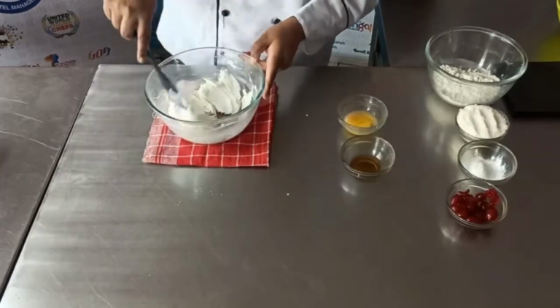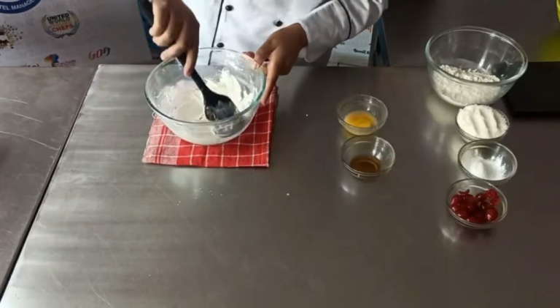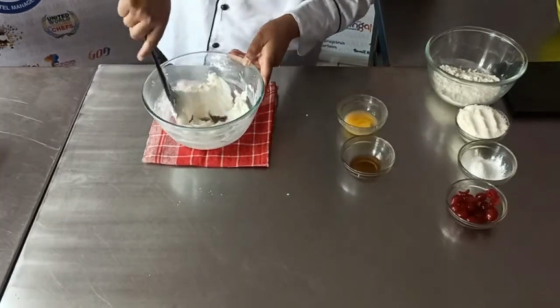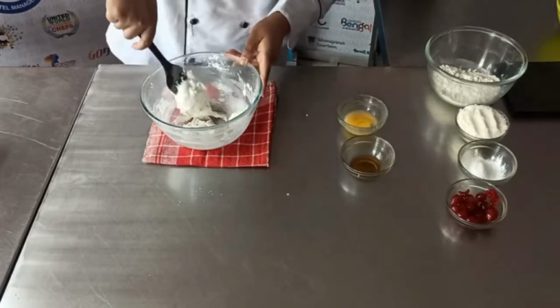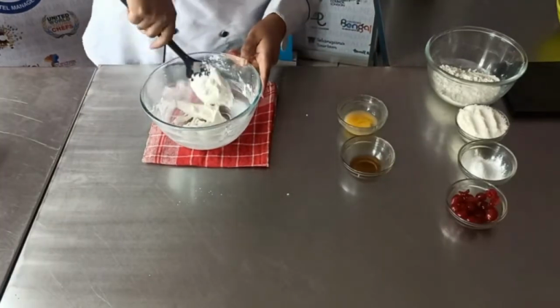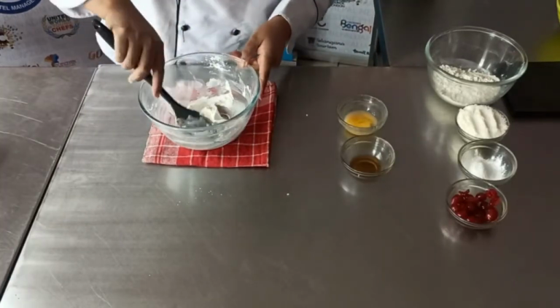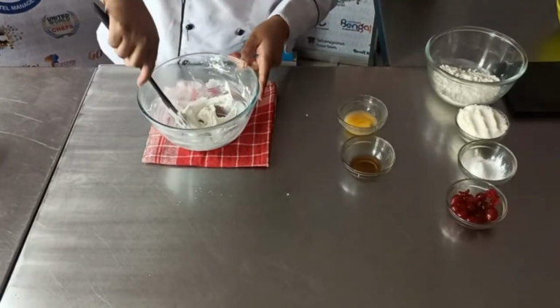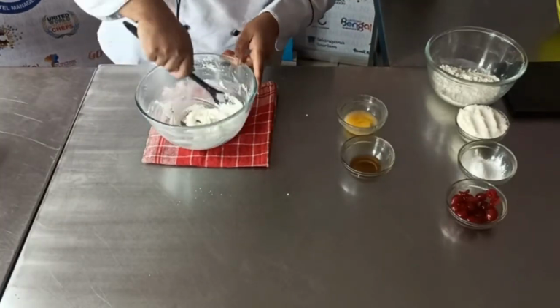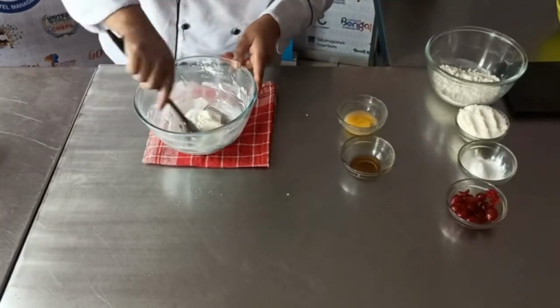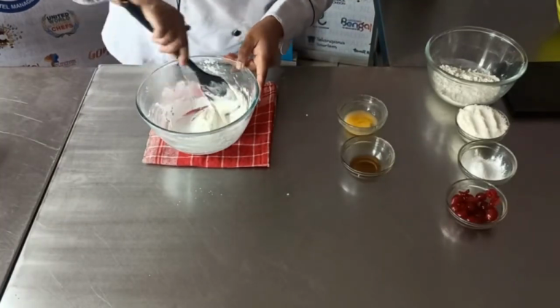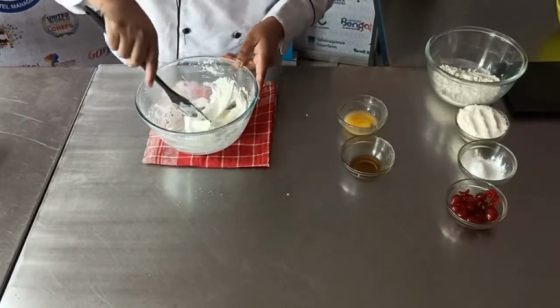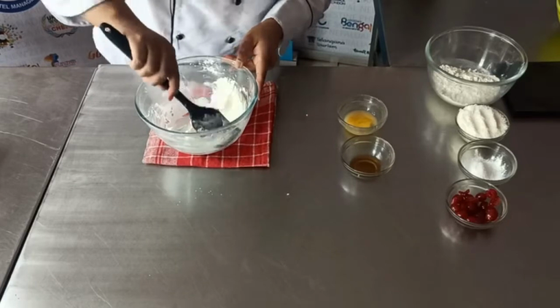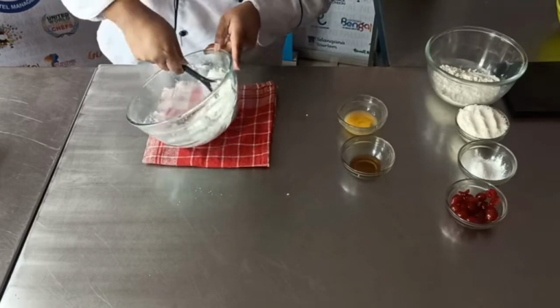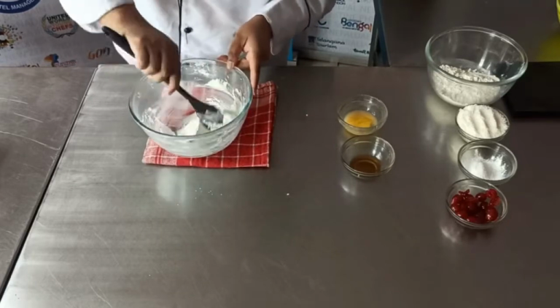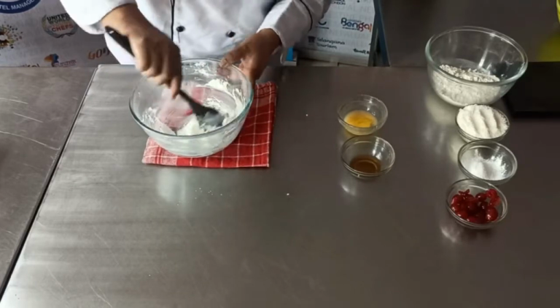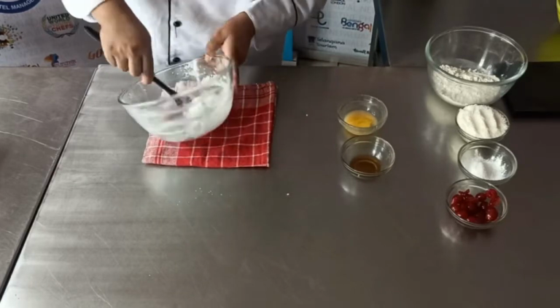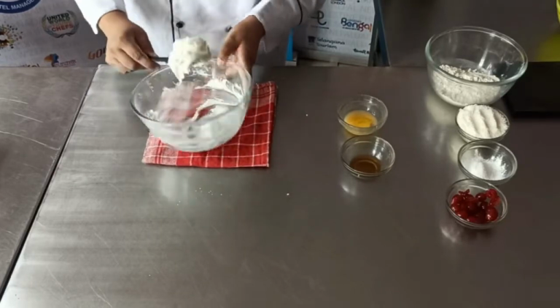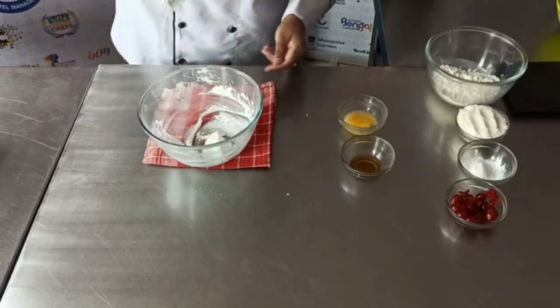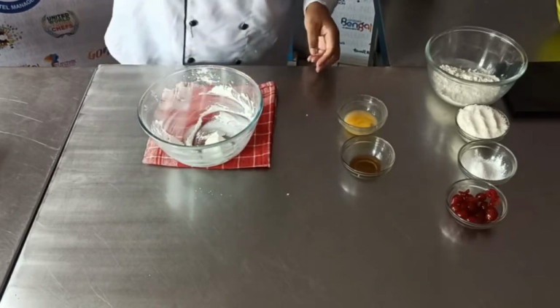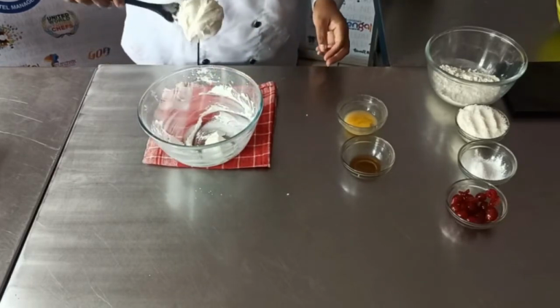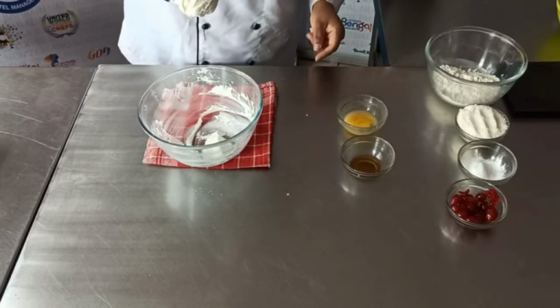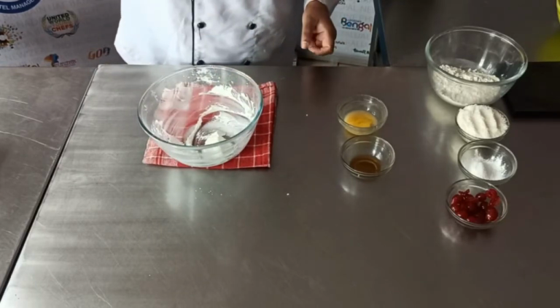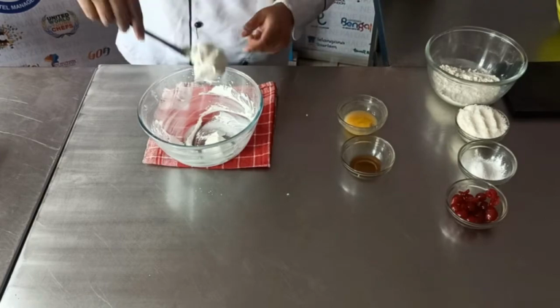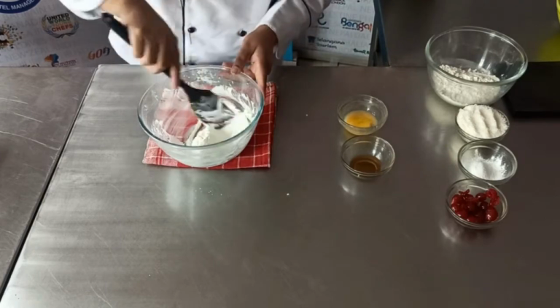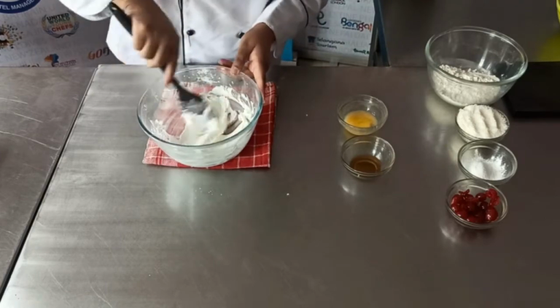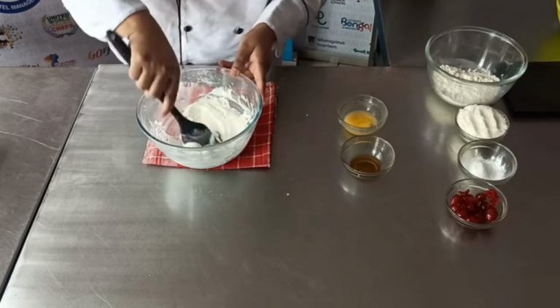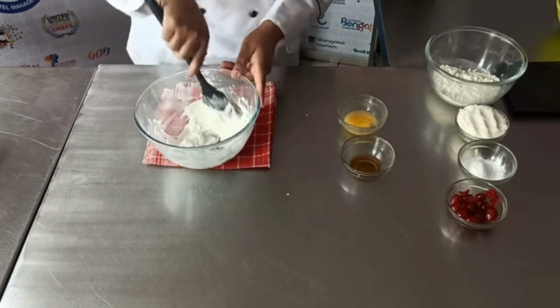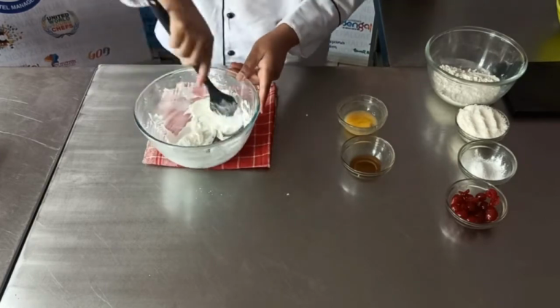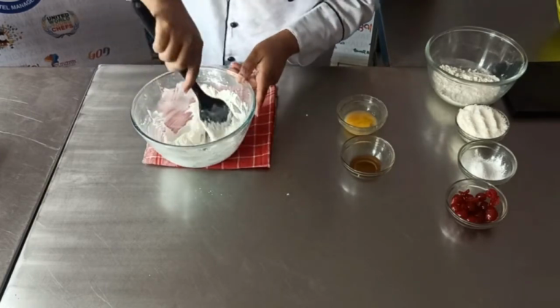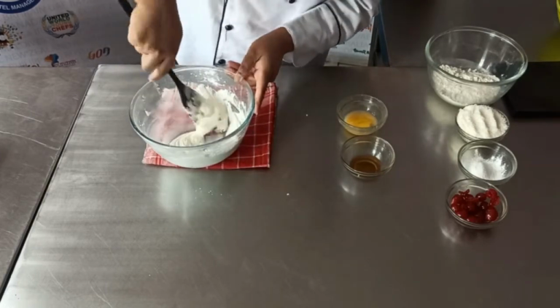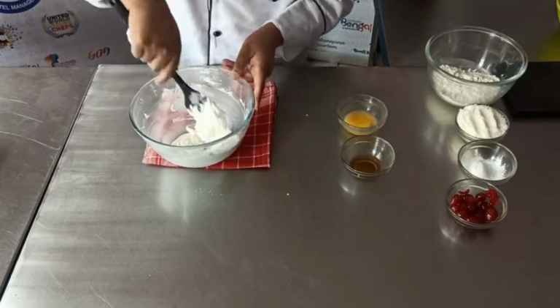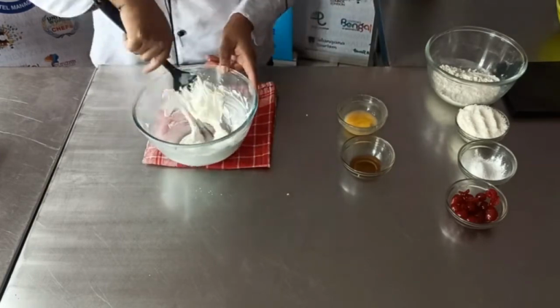Now you can see my butter and sugar is properly creamed. You can see the texture also — it's very light and creamy. Now we are adding the other ingredients.